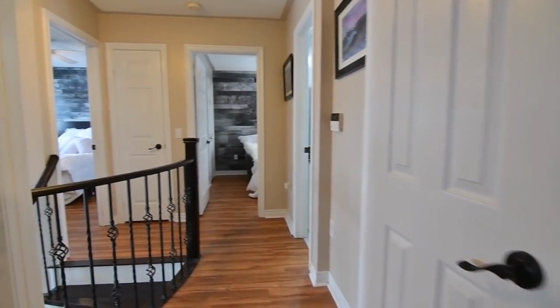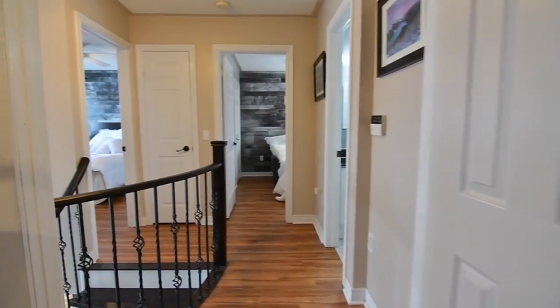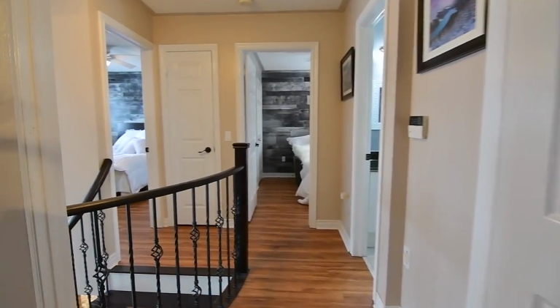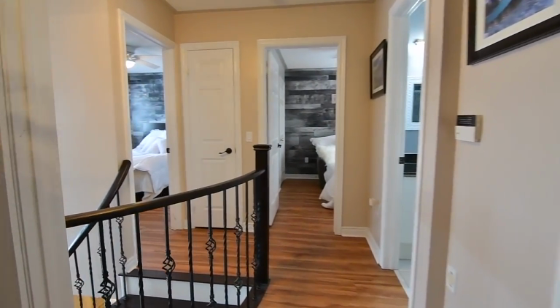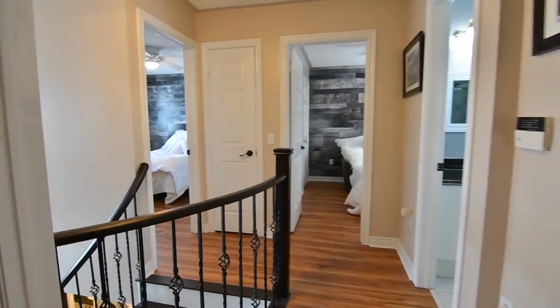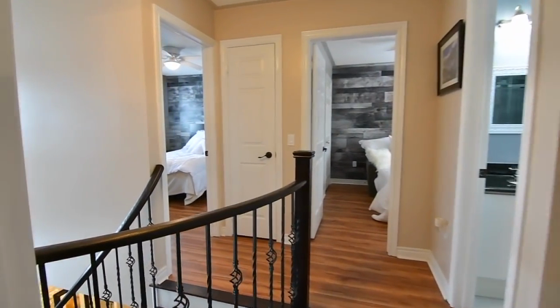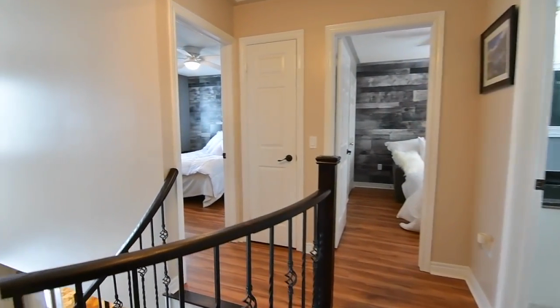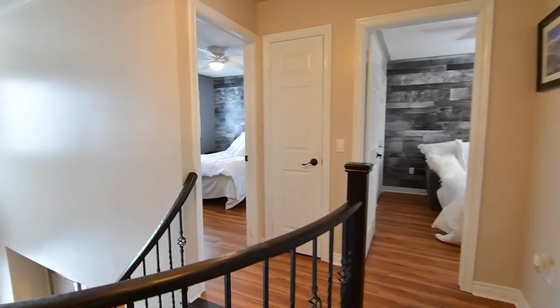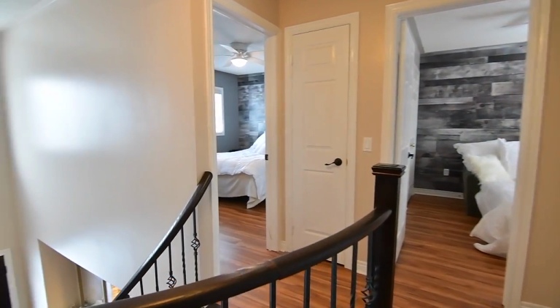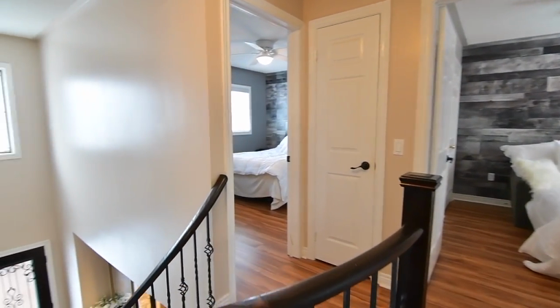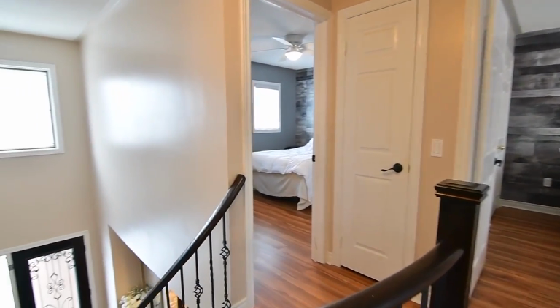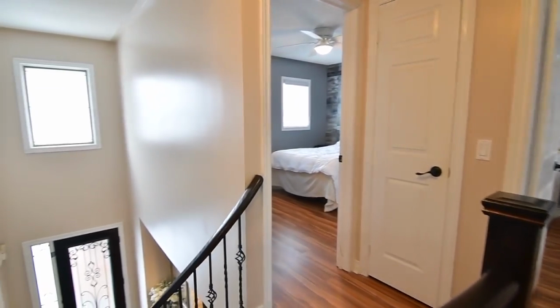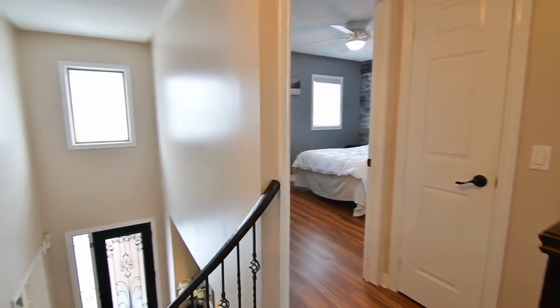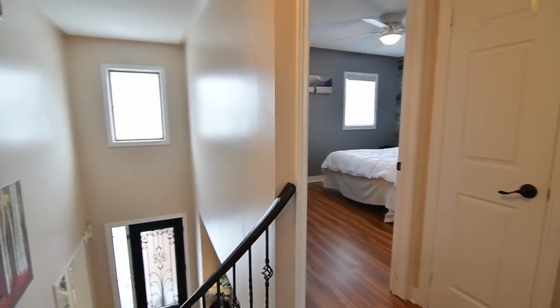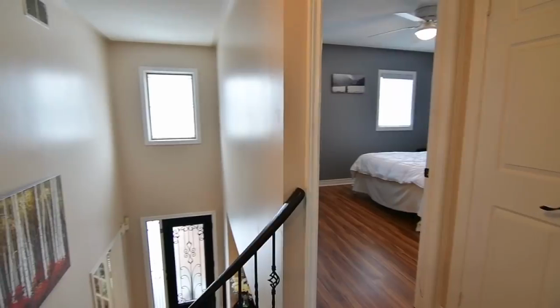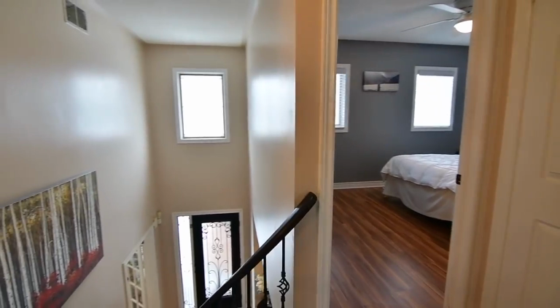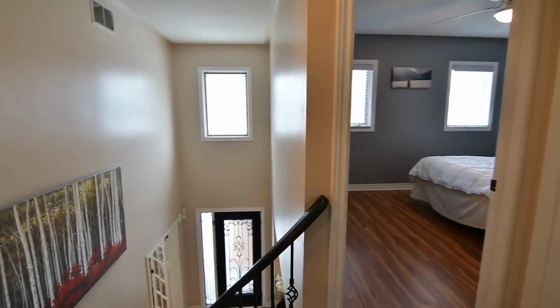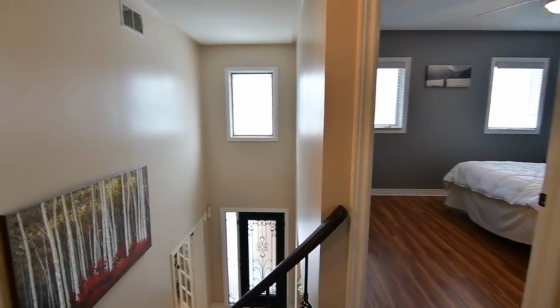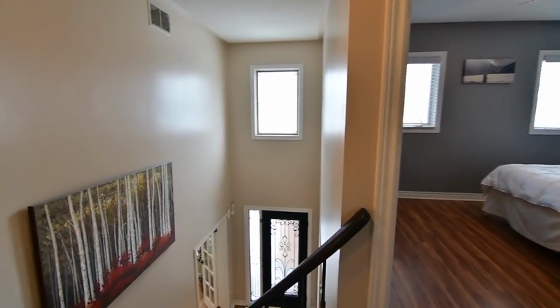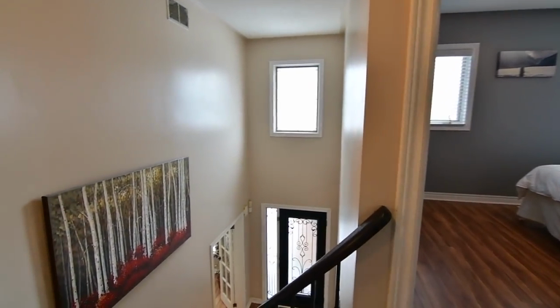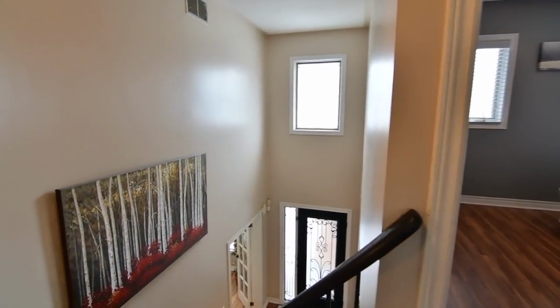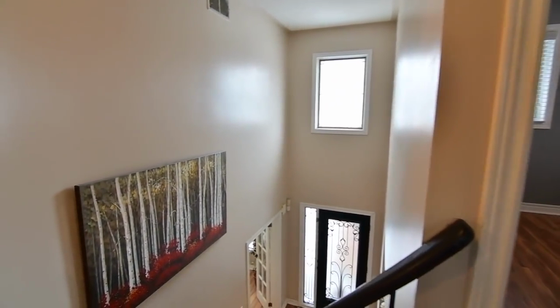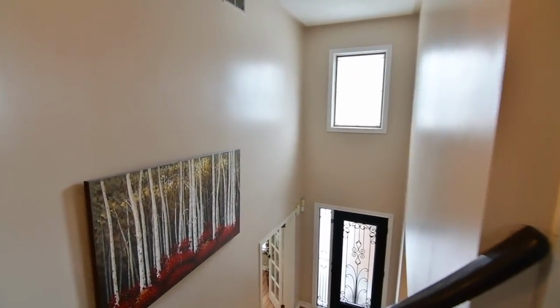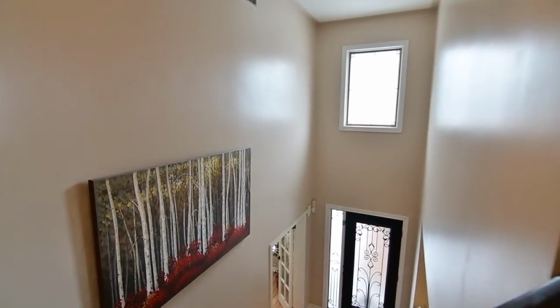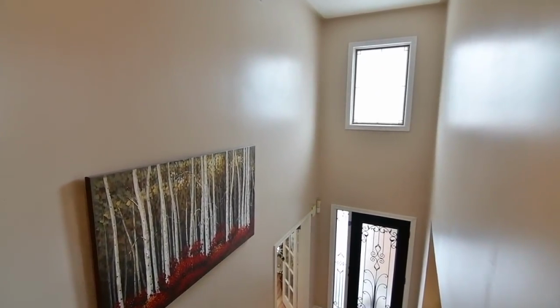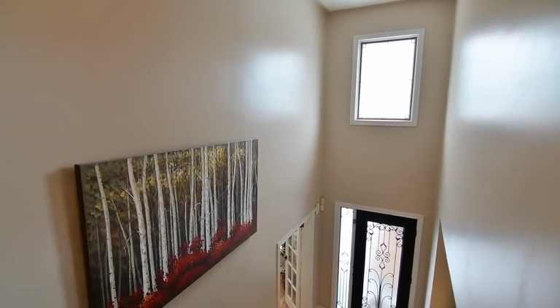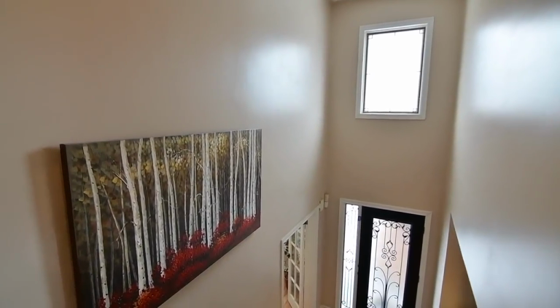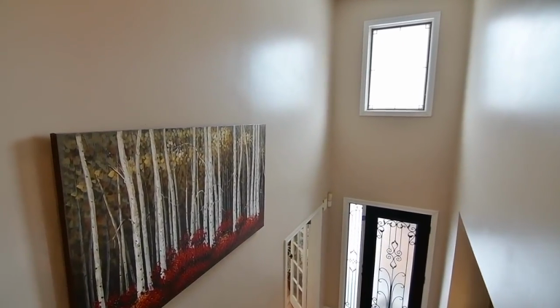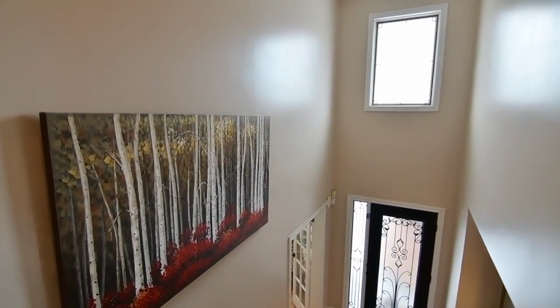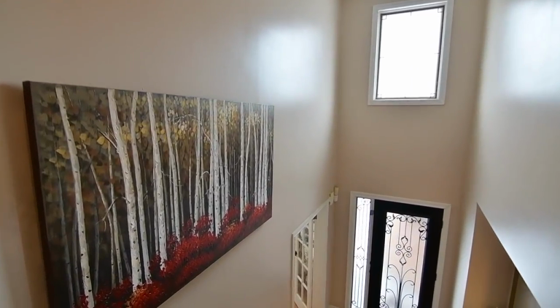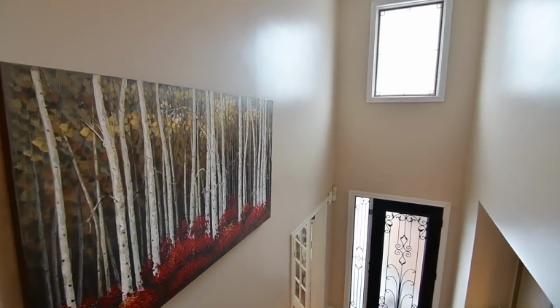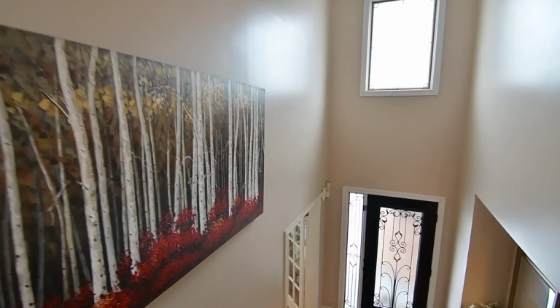The main level foyer has a cathedral ceiling and is open to this level, where a second-story window allows soft natural light to brighten the staircase and upper landing.